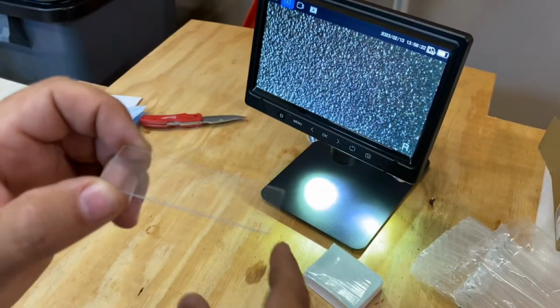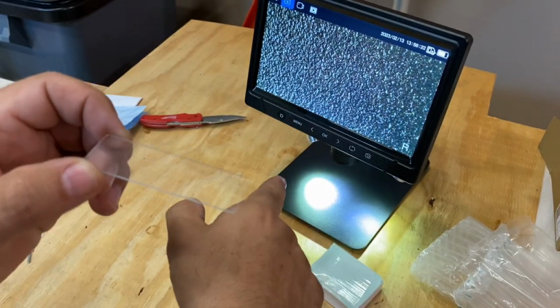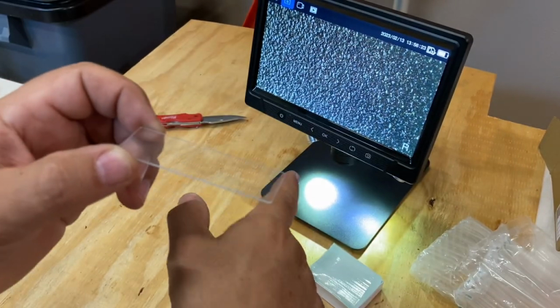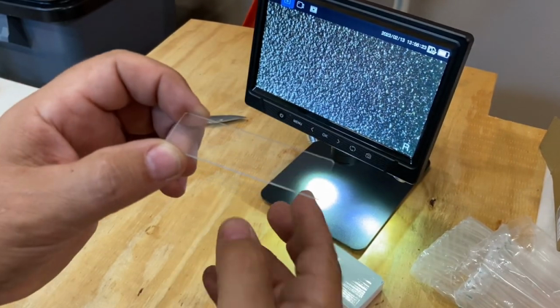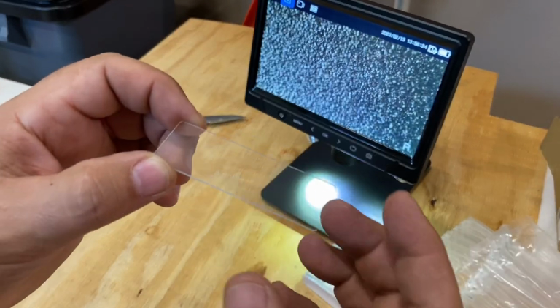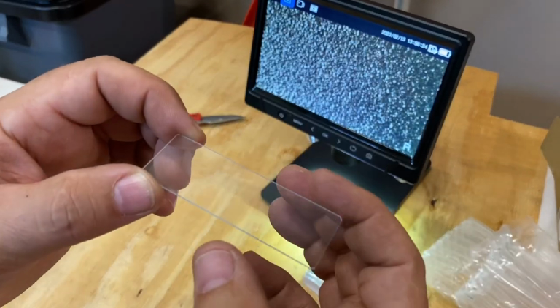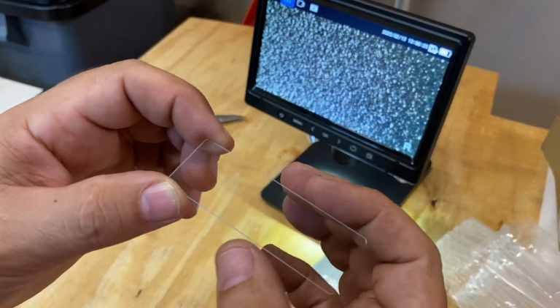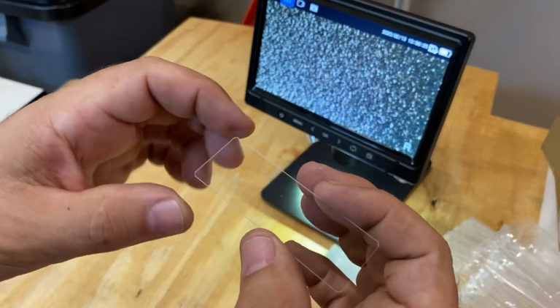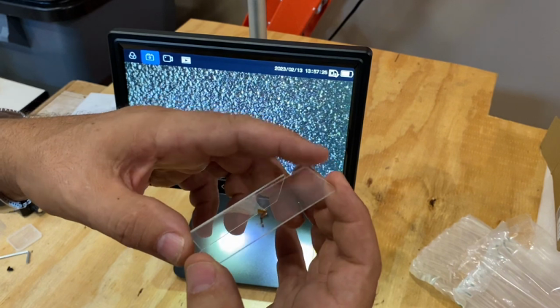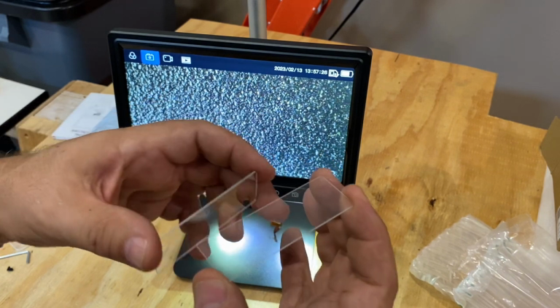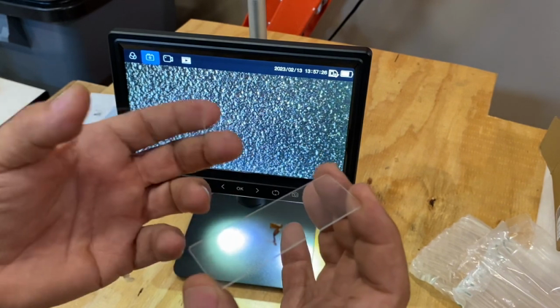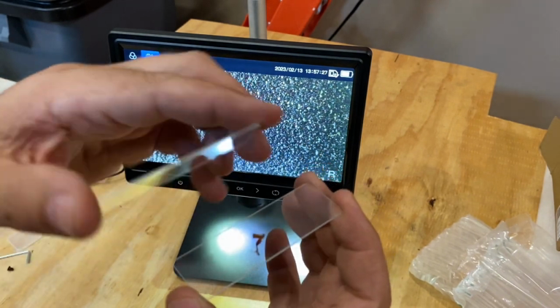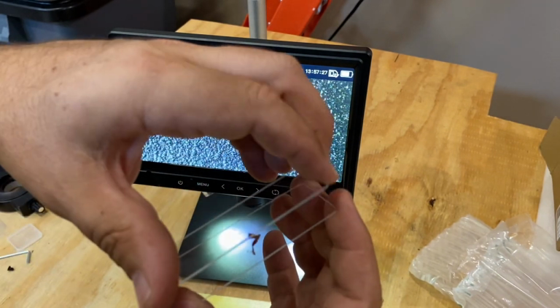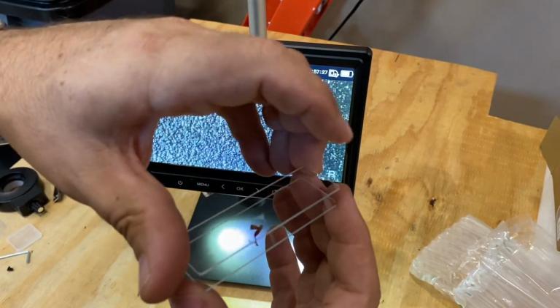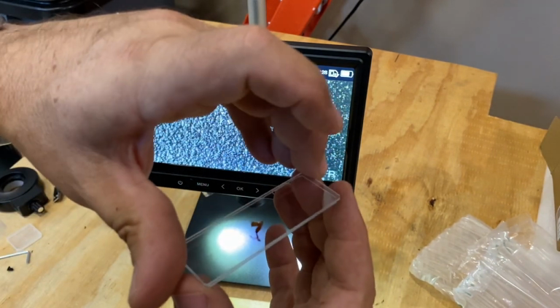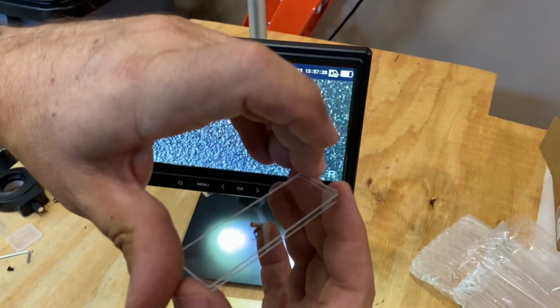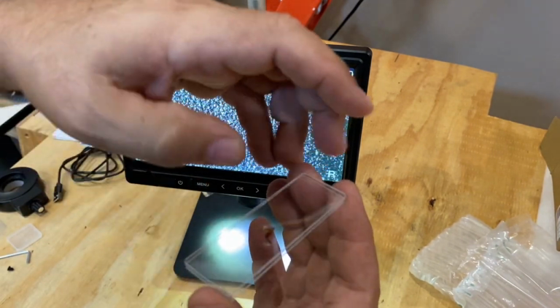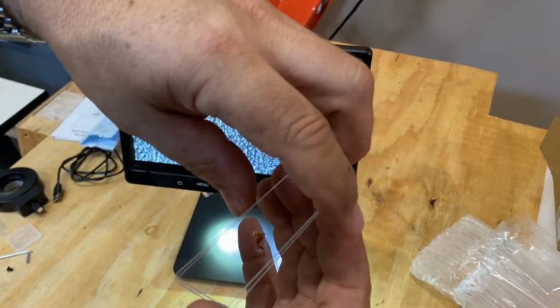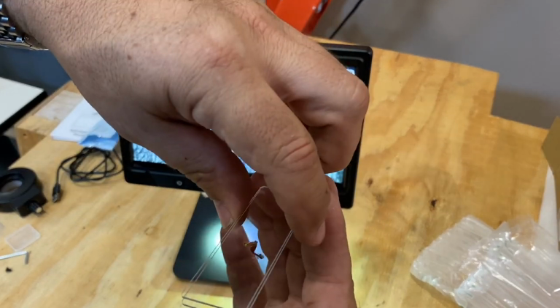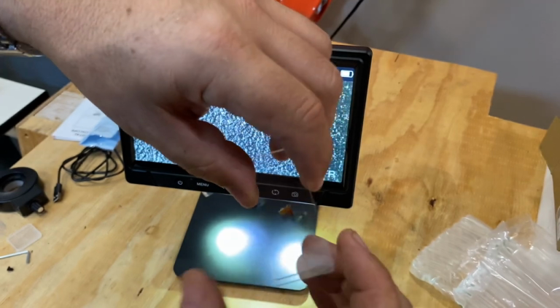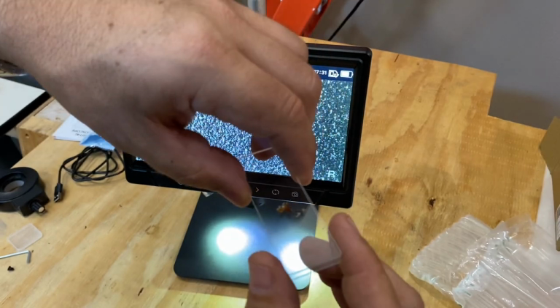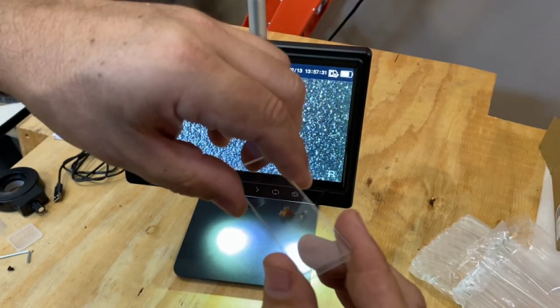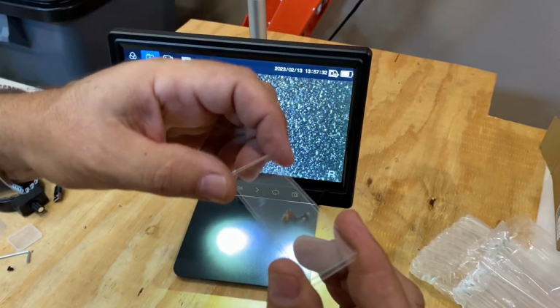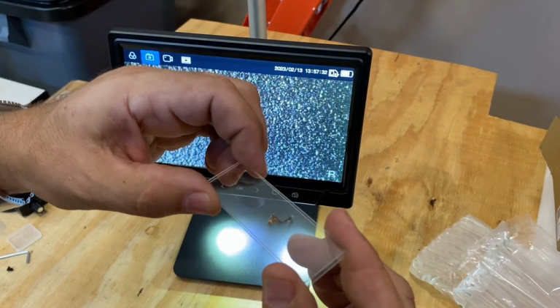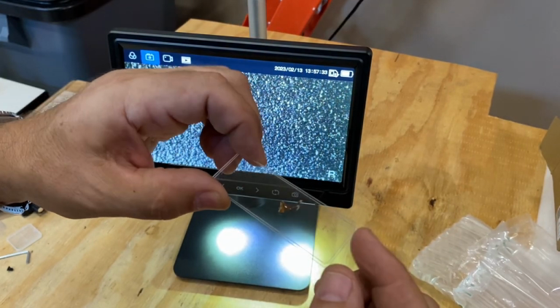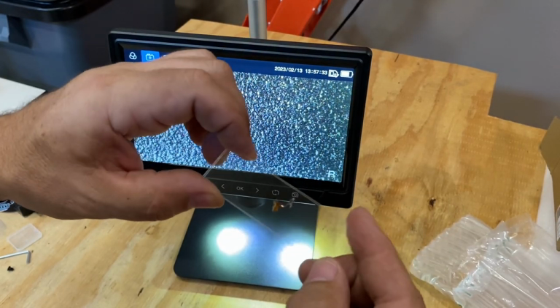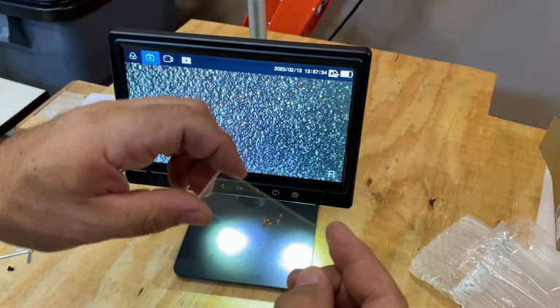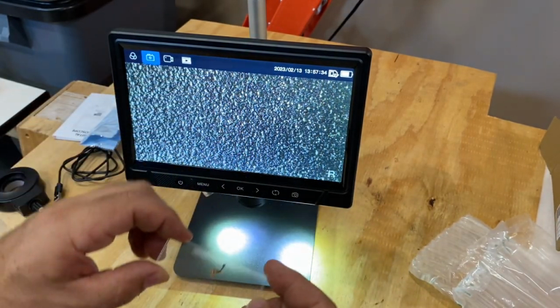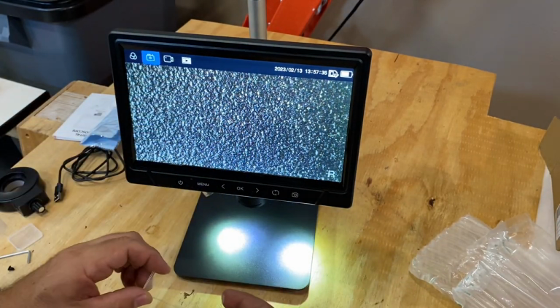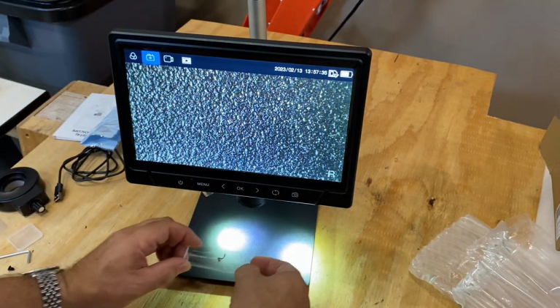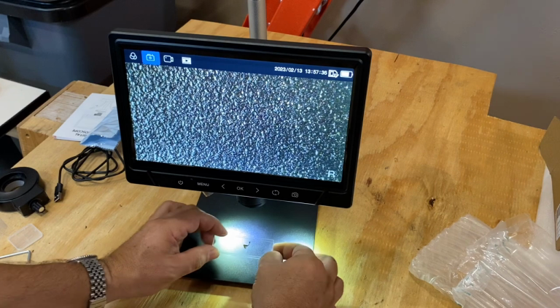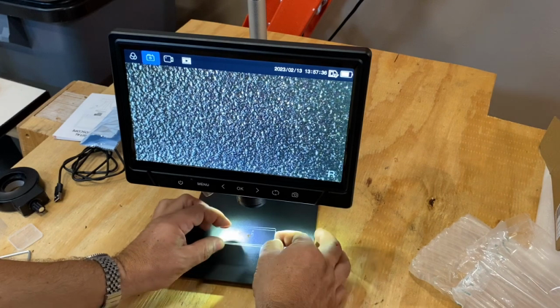Let's go ahead and use them with my microscope here and take a look. I've got a specimen that I would like to look at and put it in between two slides. There we go, and then bring that into view under my microscope.